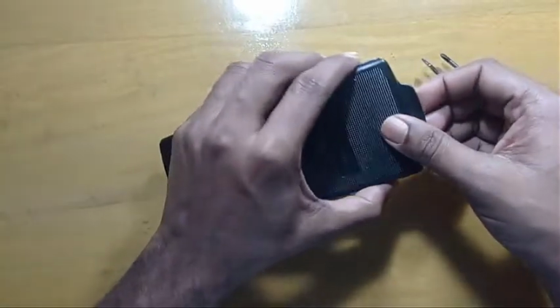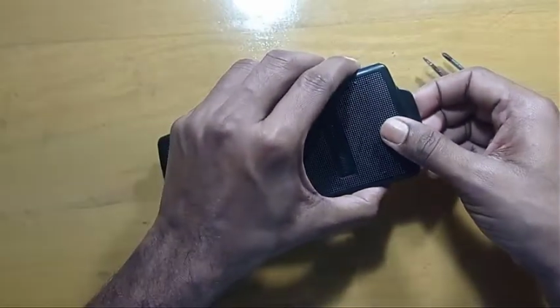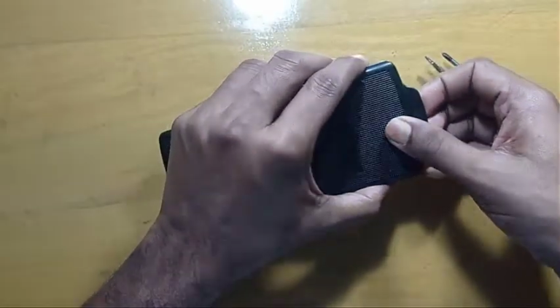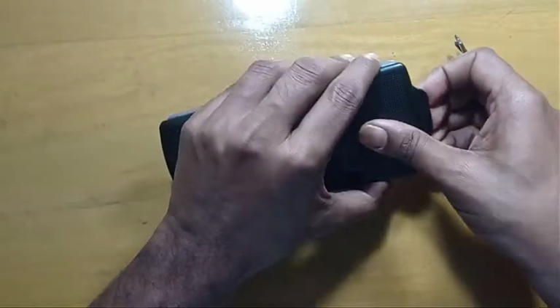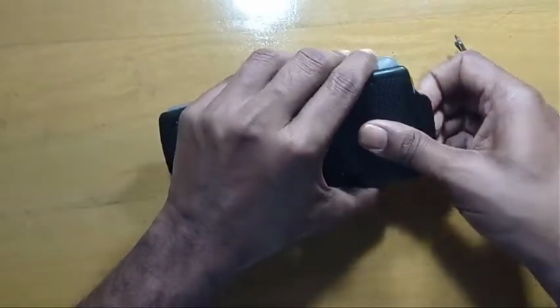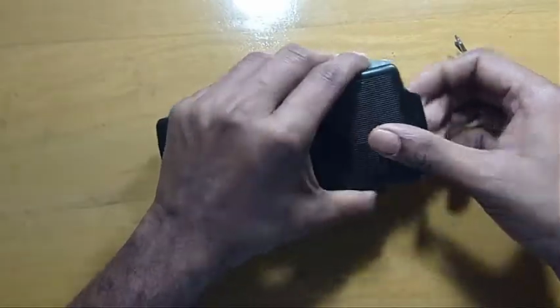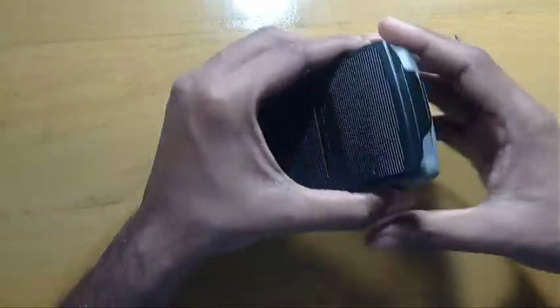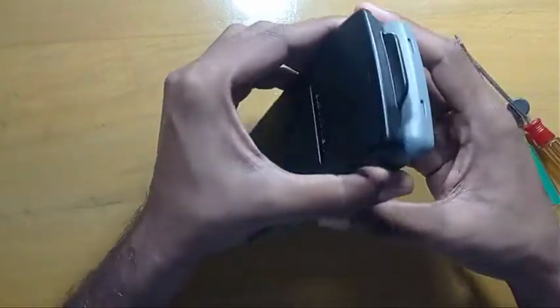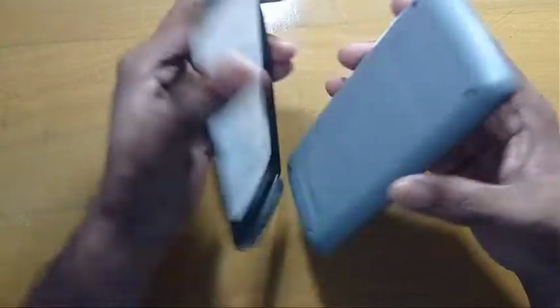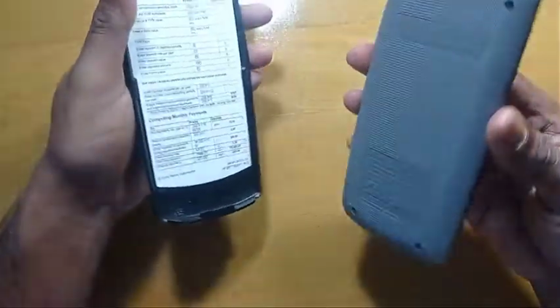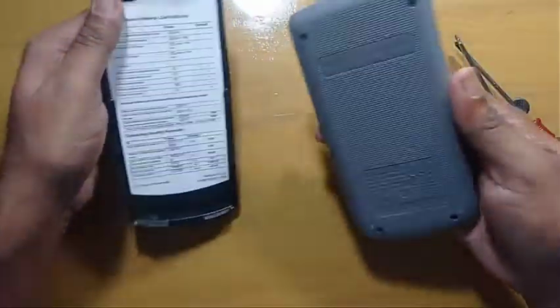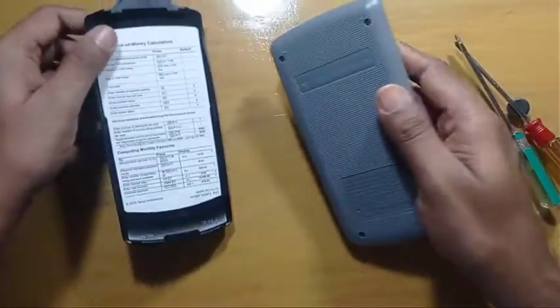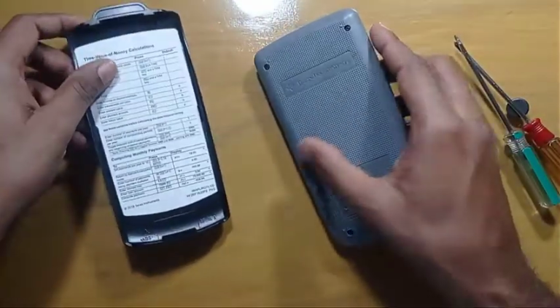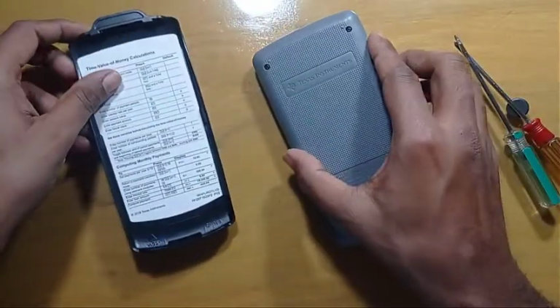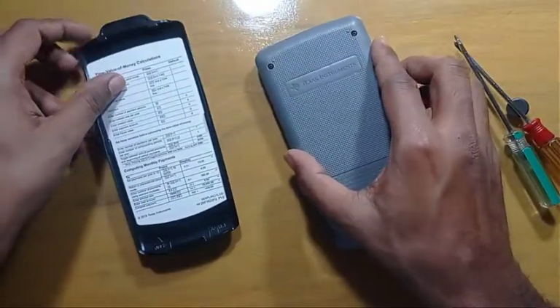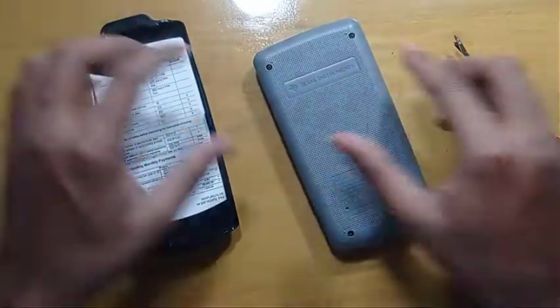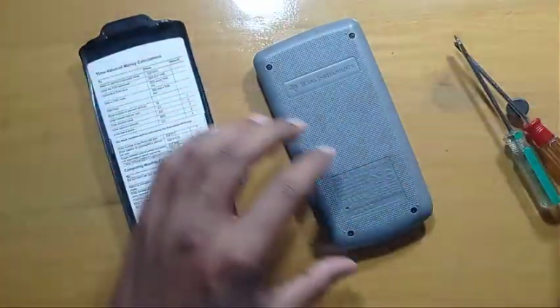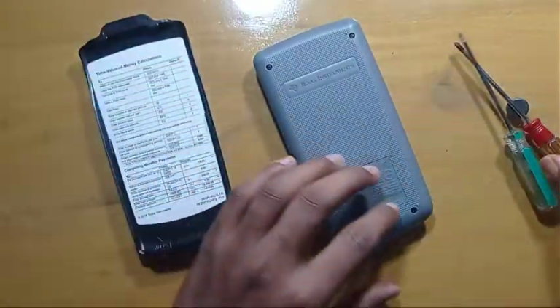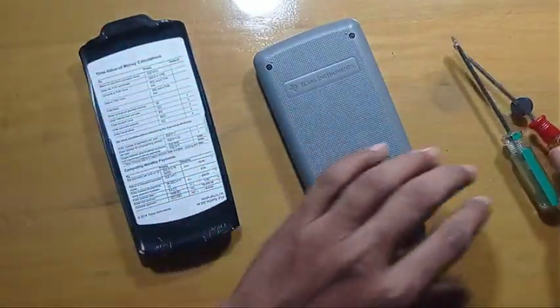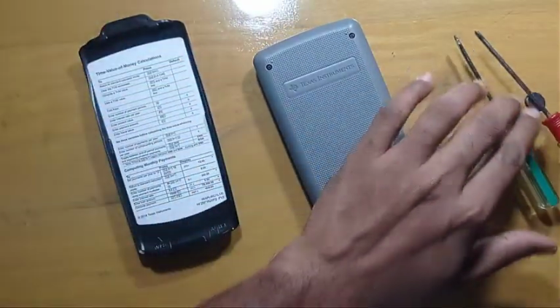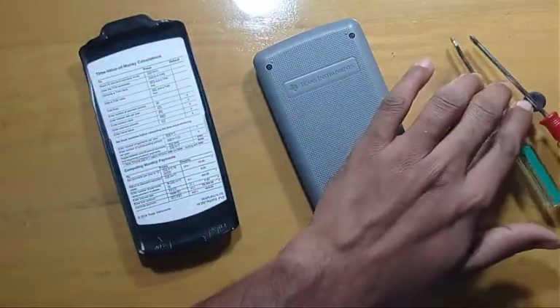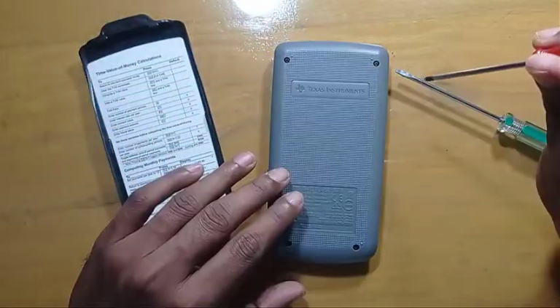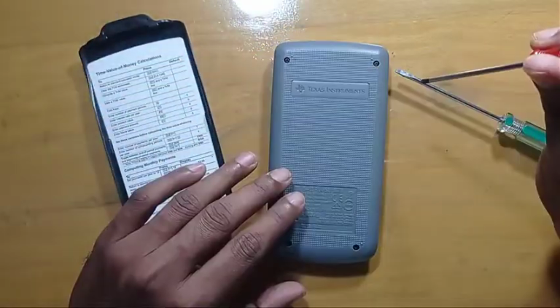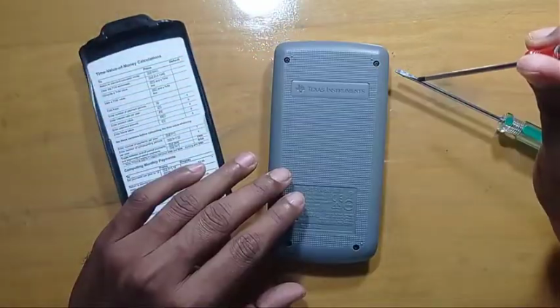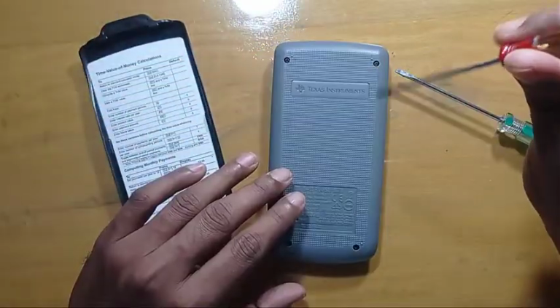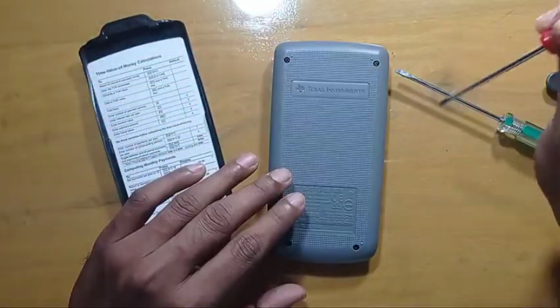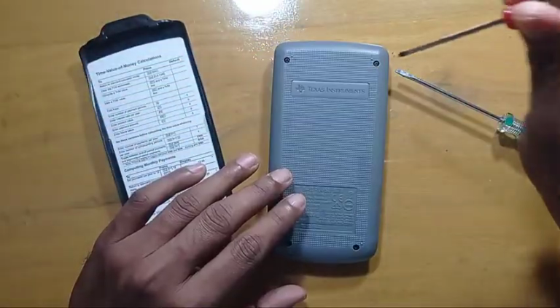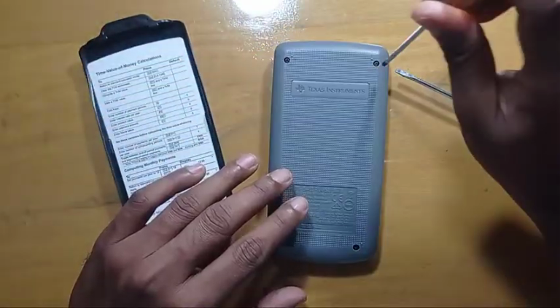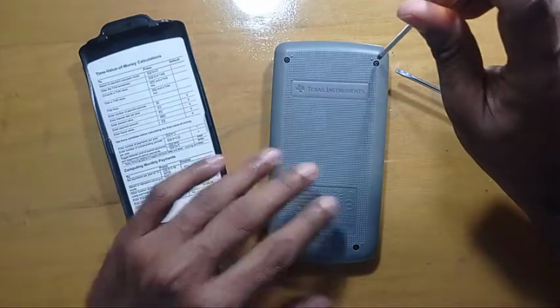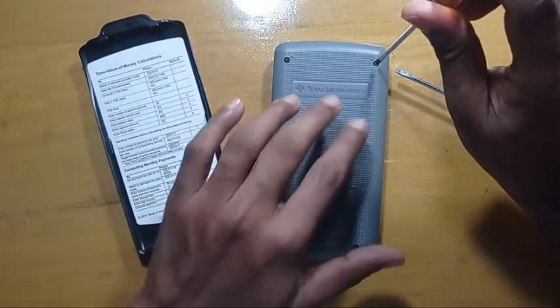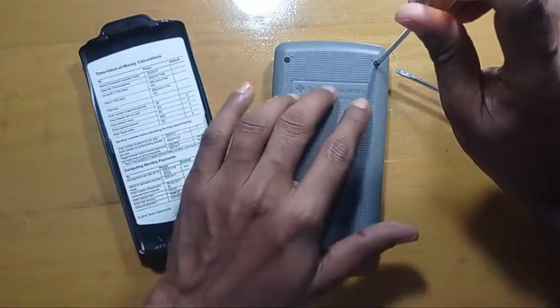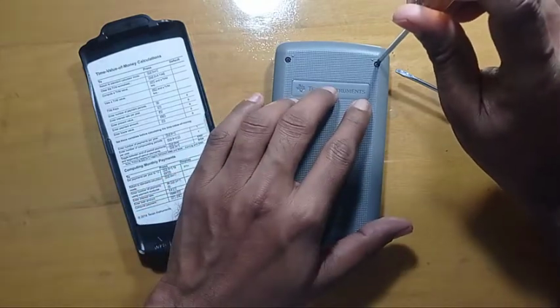First, you have to take this cover off. Now, you have to take these screws off.